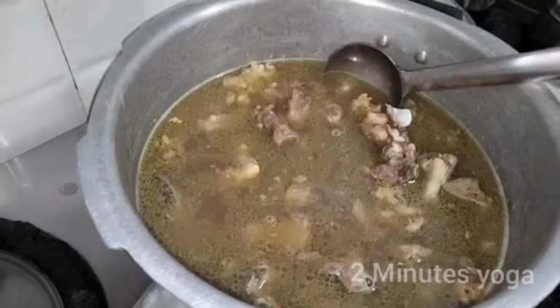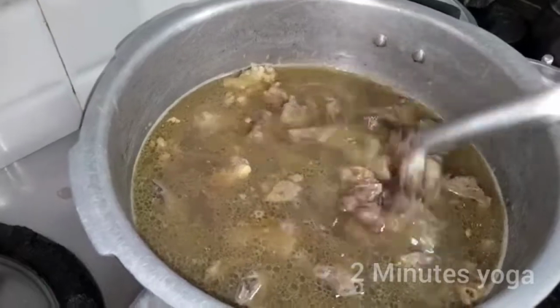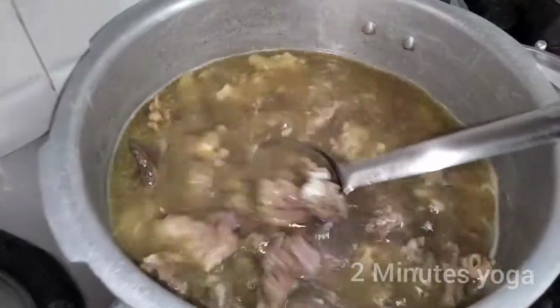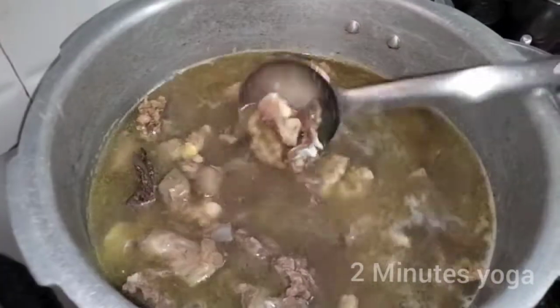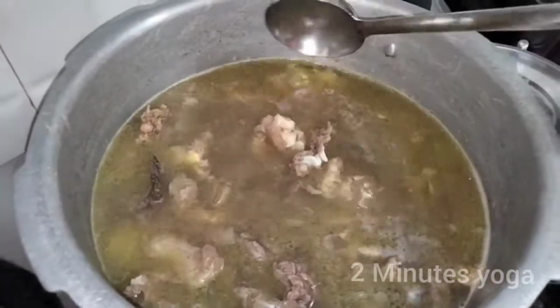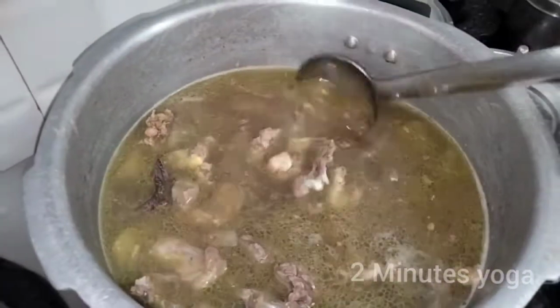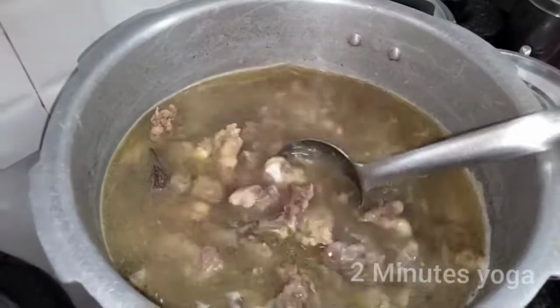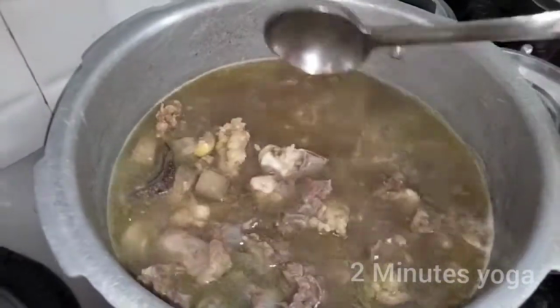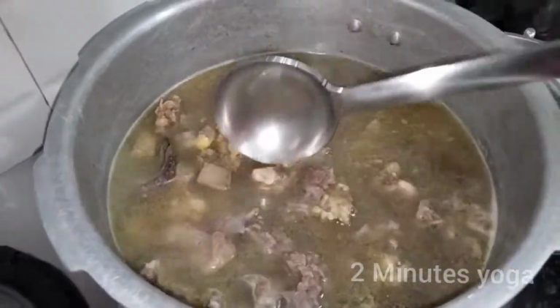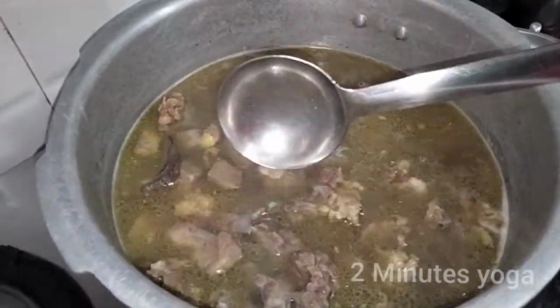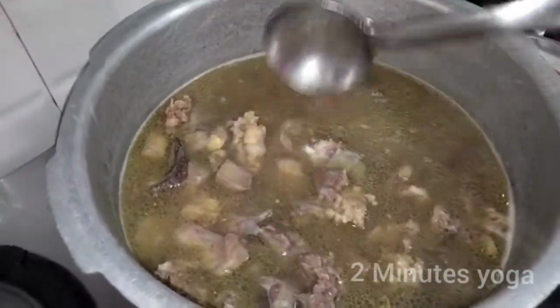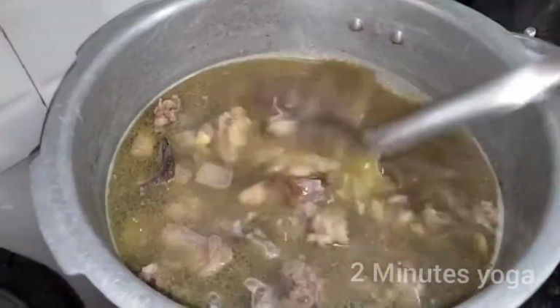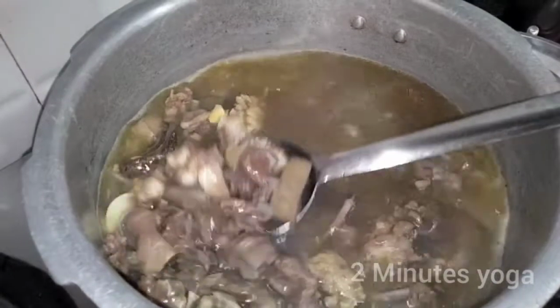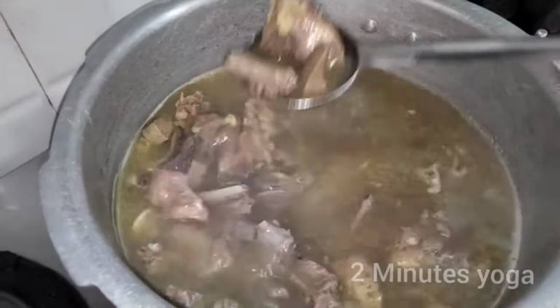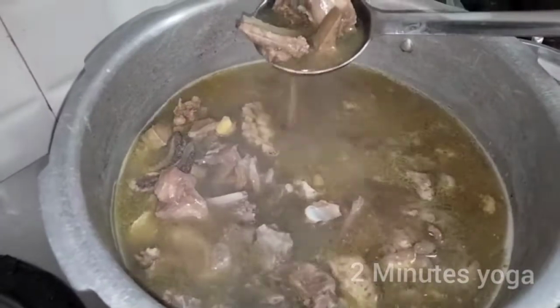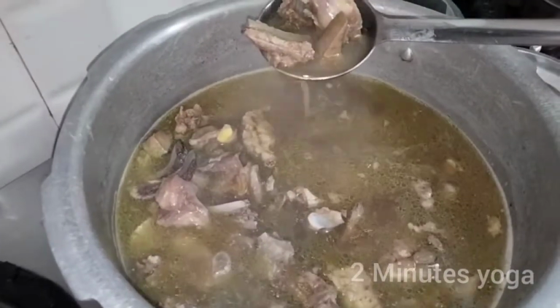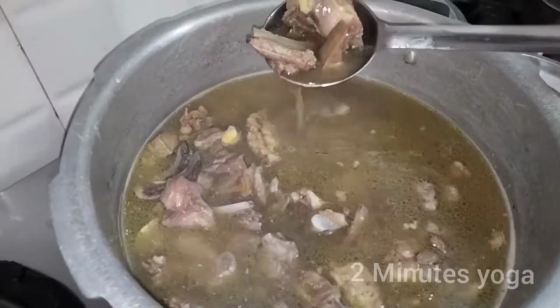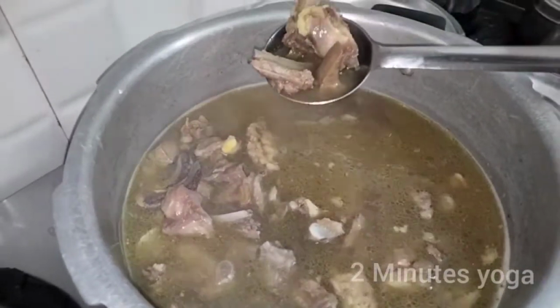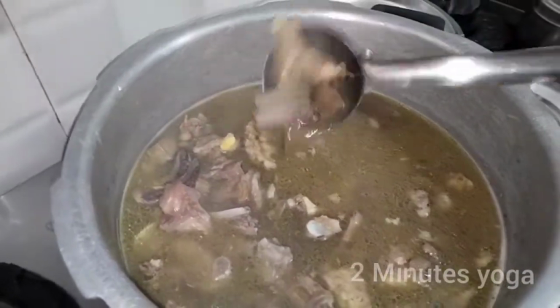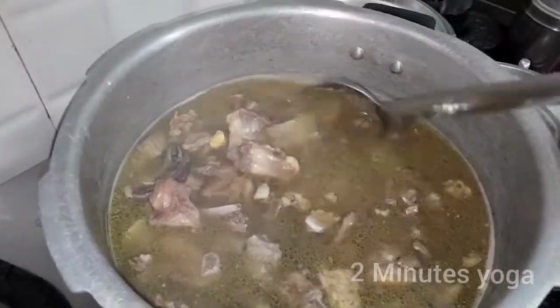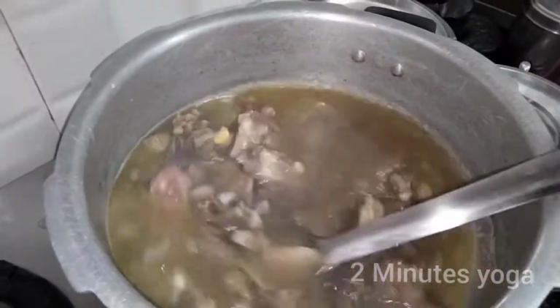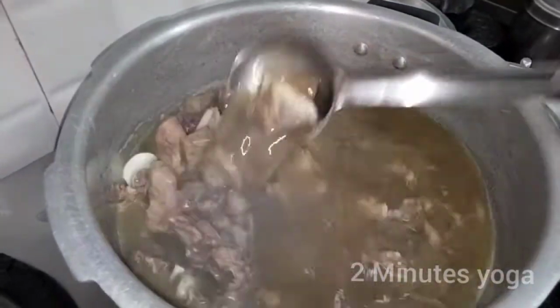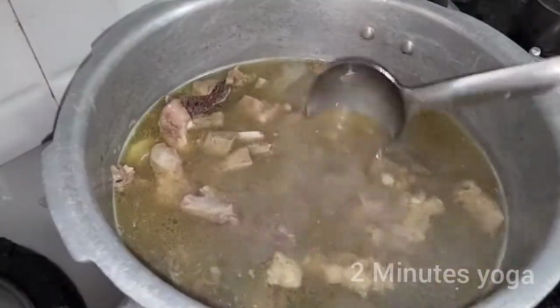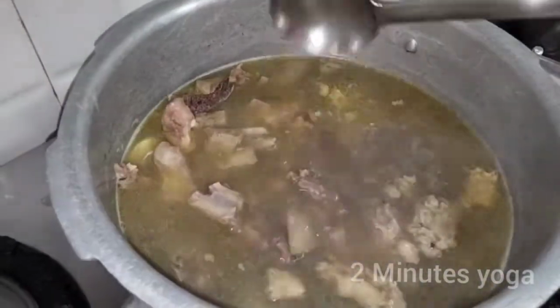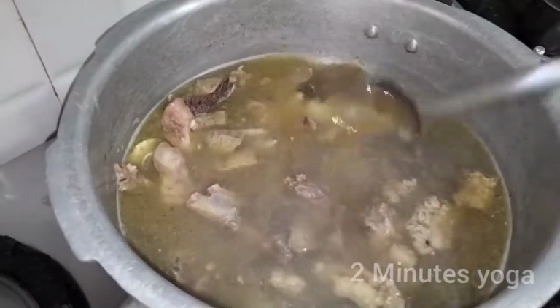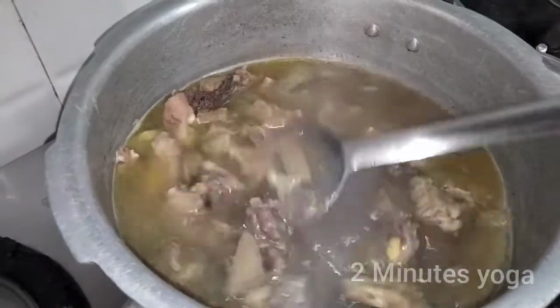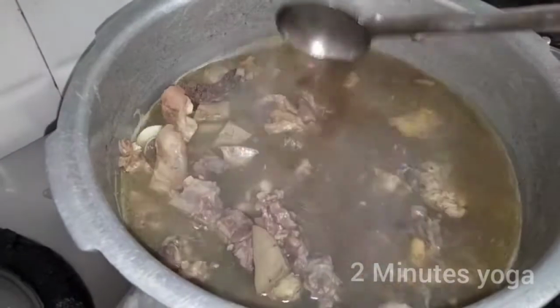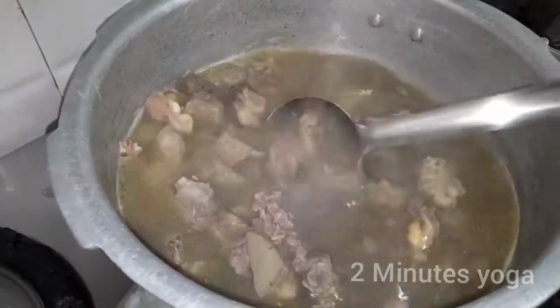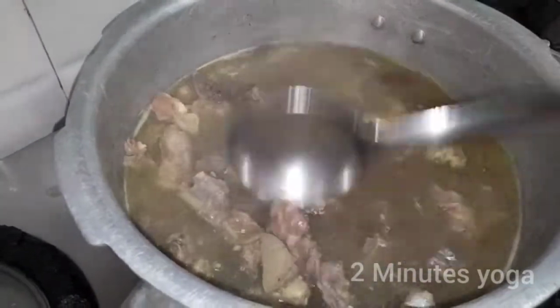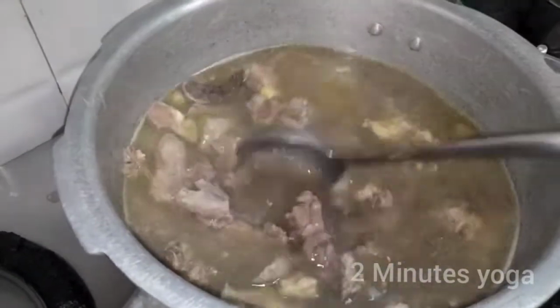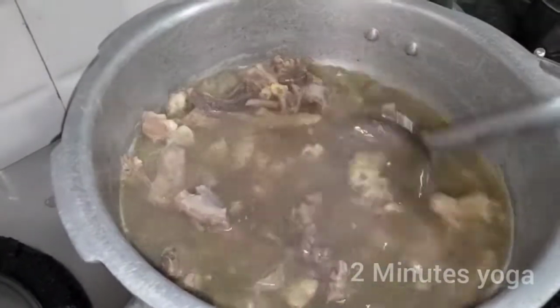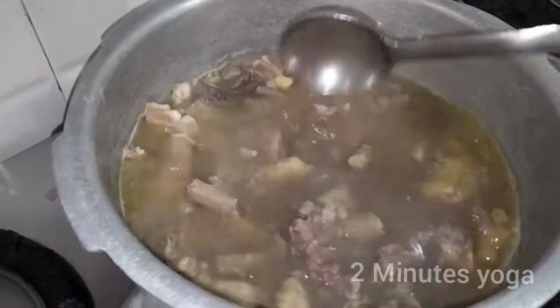My friends, I will make a soup for my friends. I will clean the soup and make a soup. I will clean the soup. I will put a soup in the soup.